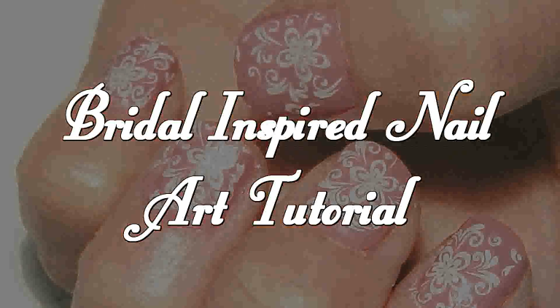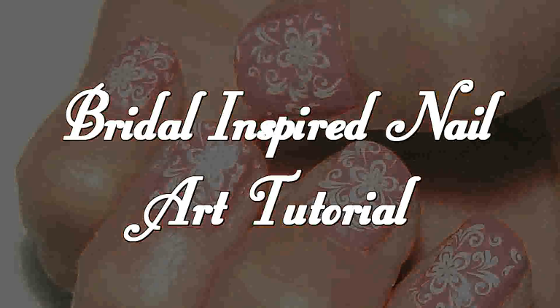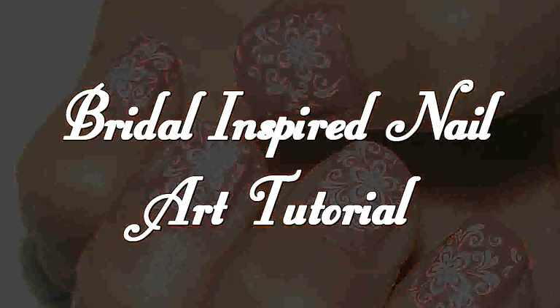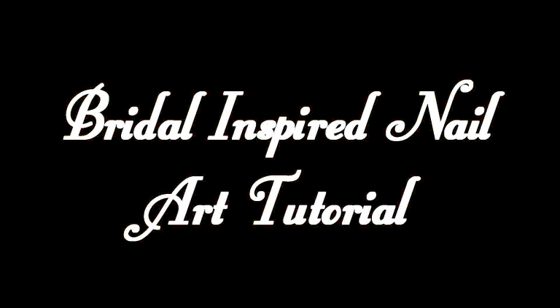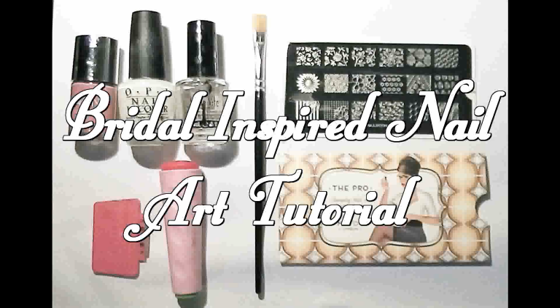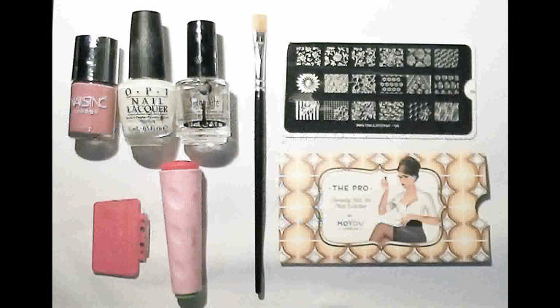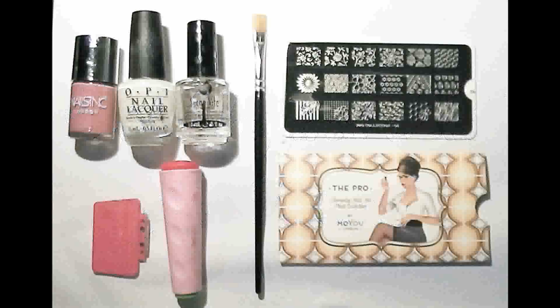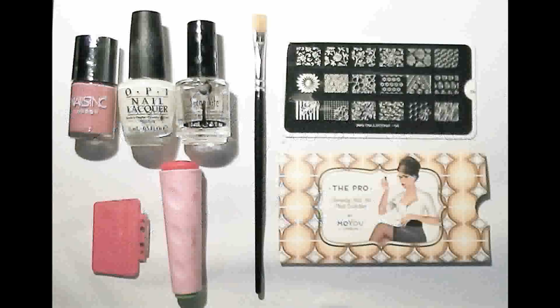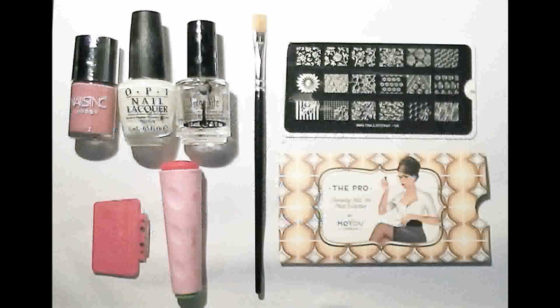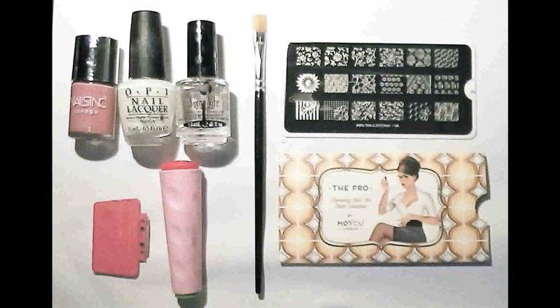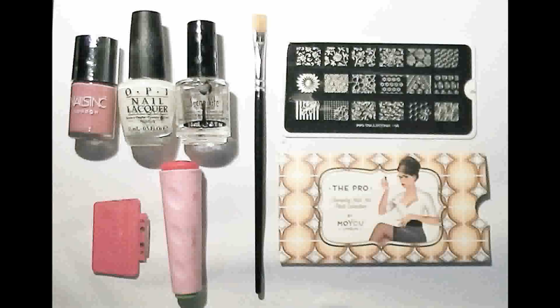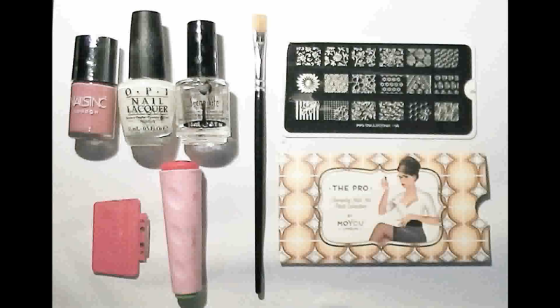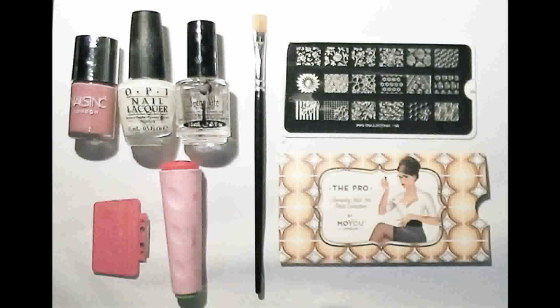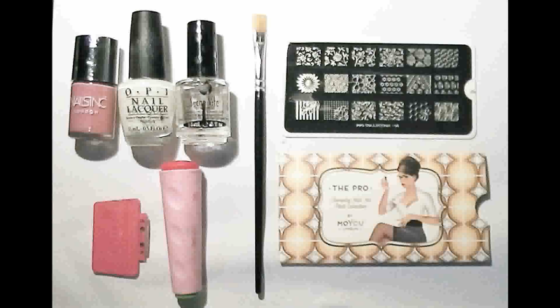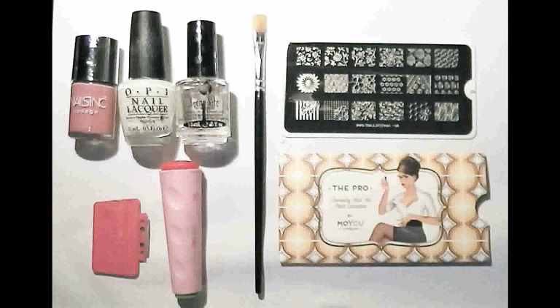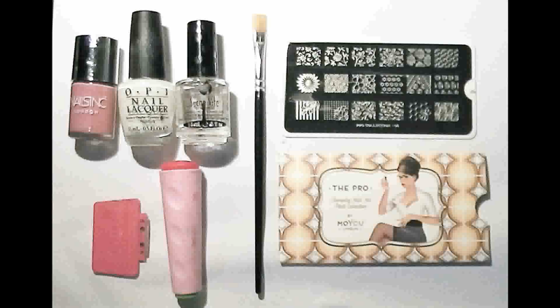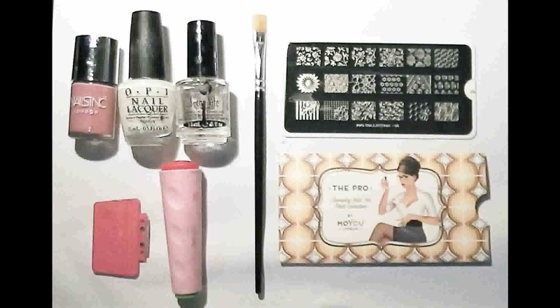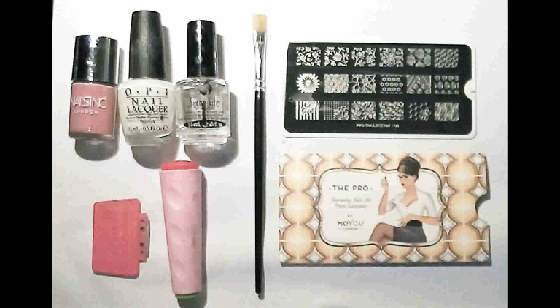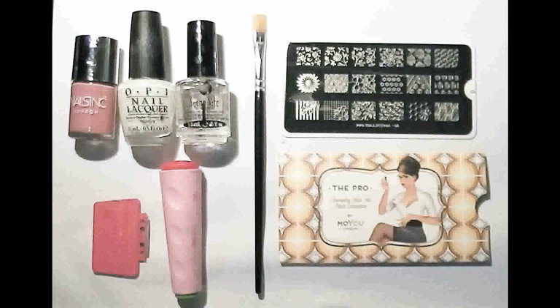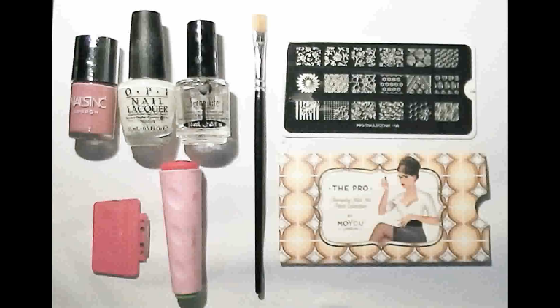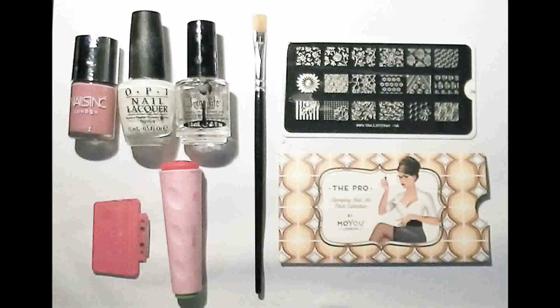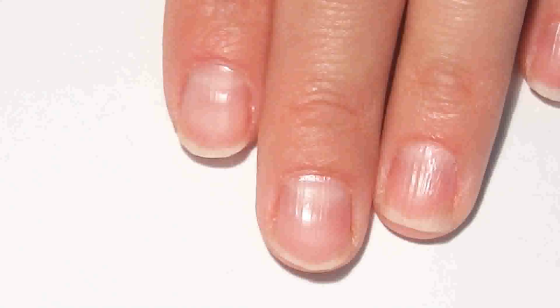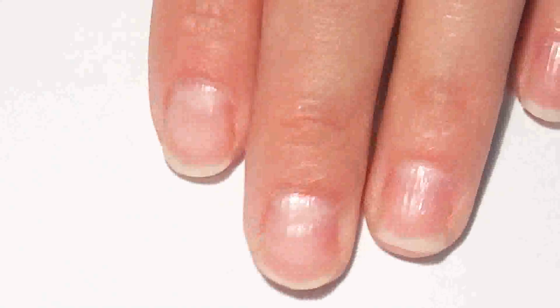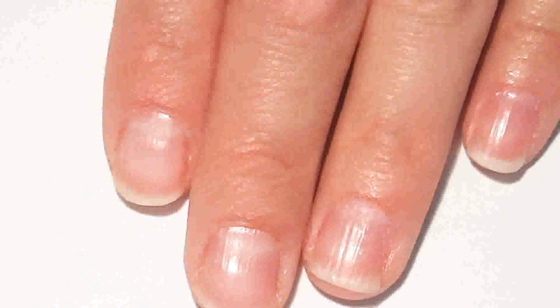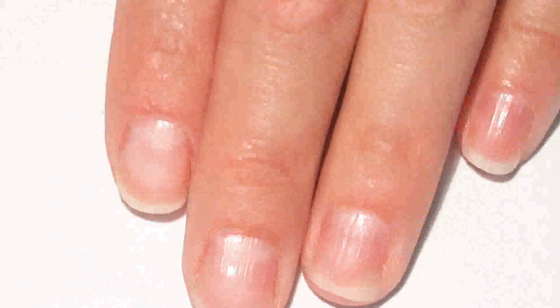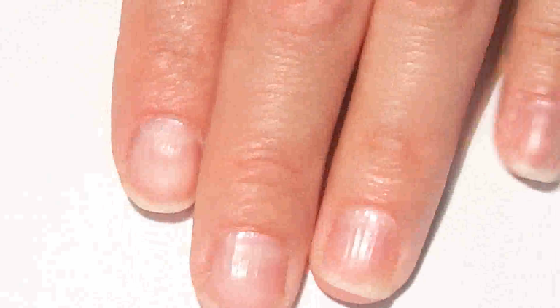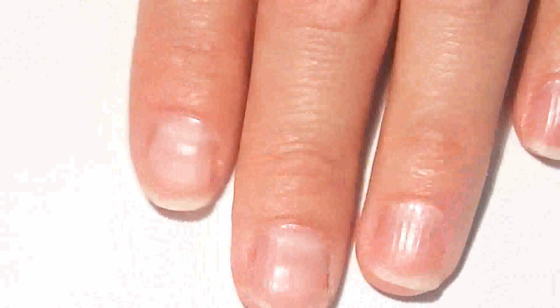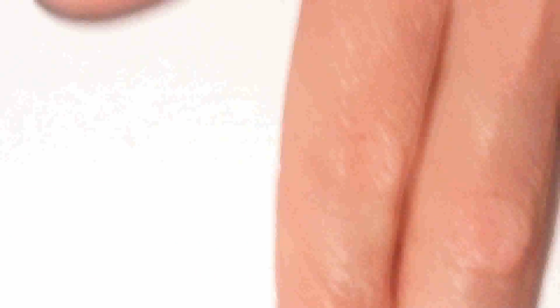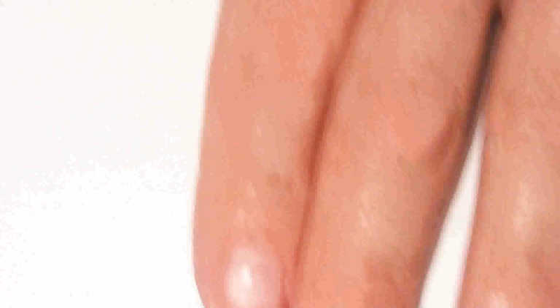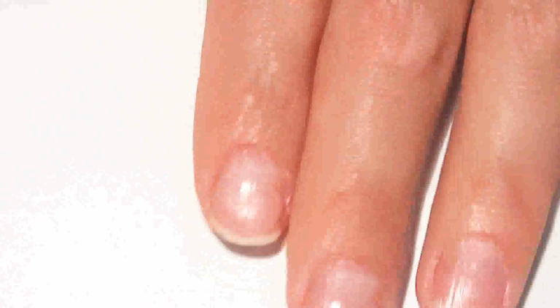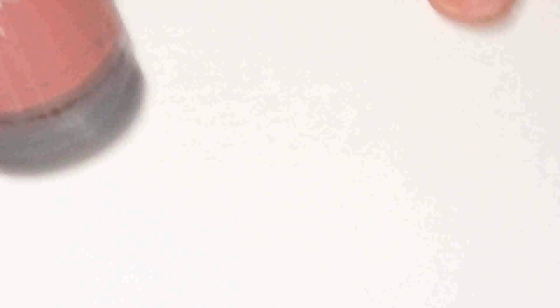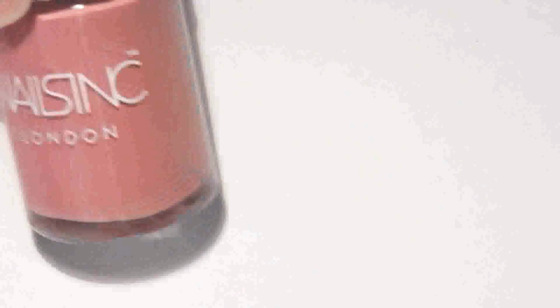Hi everyone, today we're doing the bridal inspired nail tutorial. These are the tools that I use for this look, and all the details are in the info bar below.